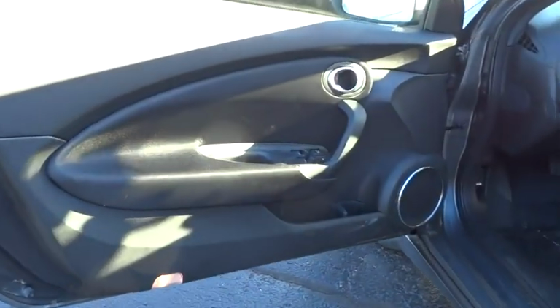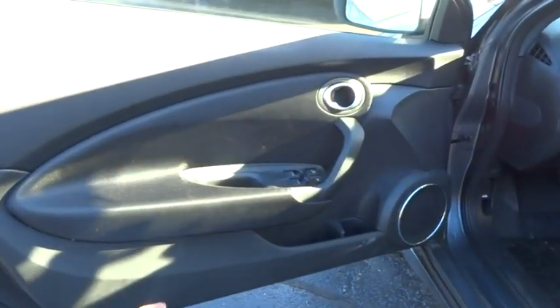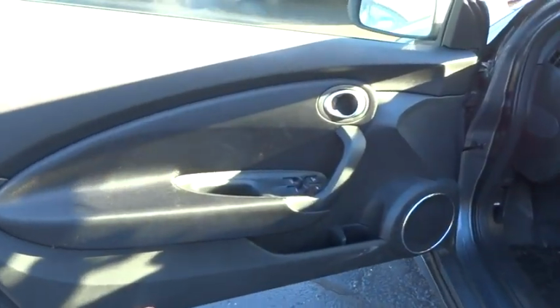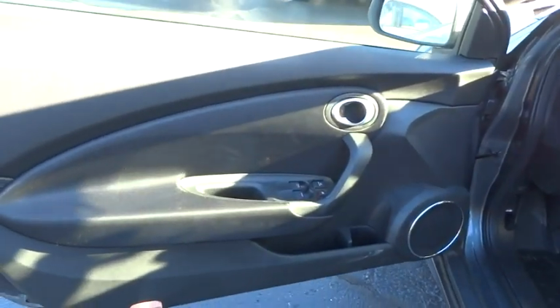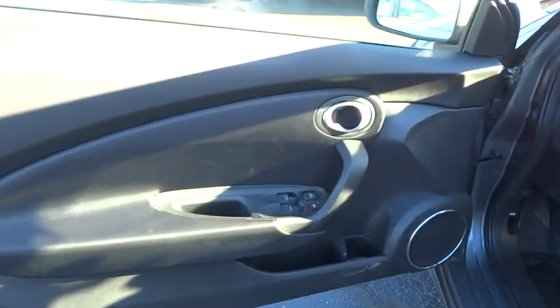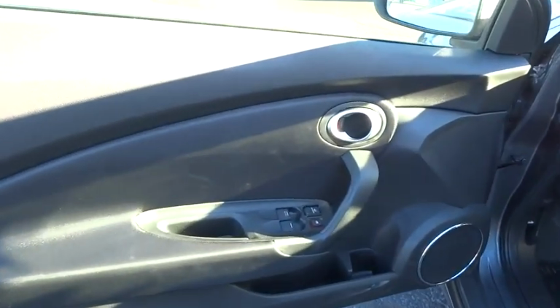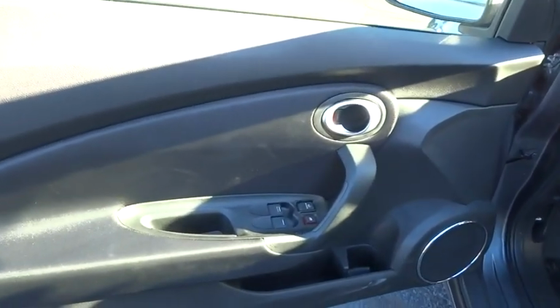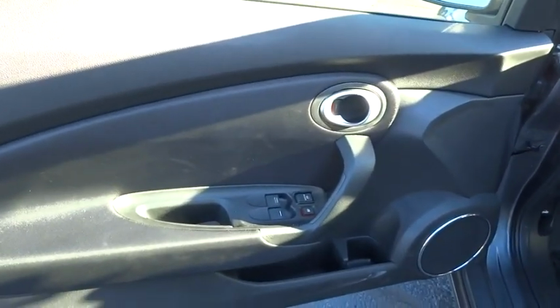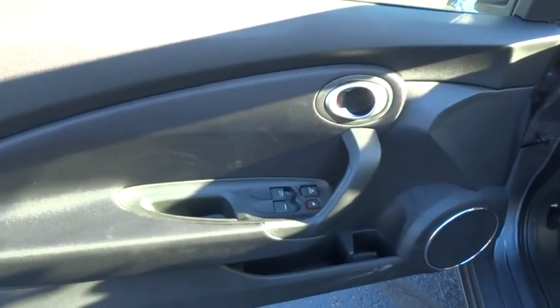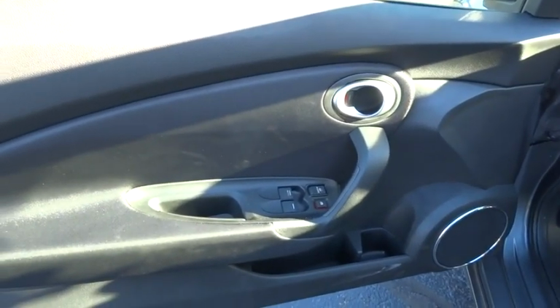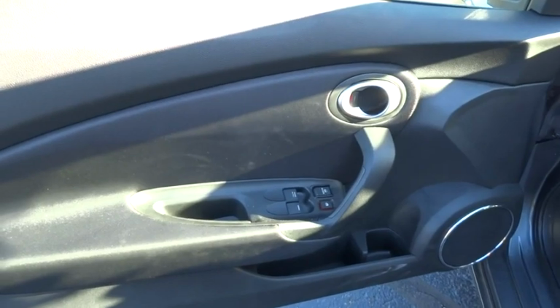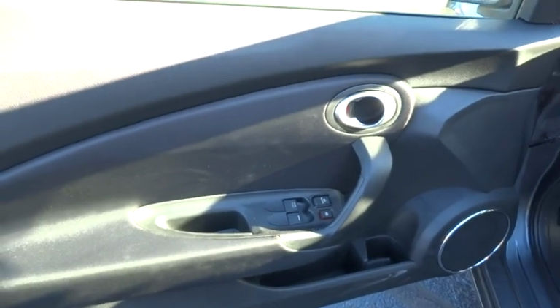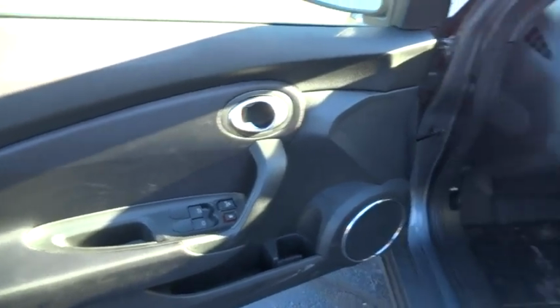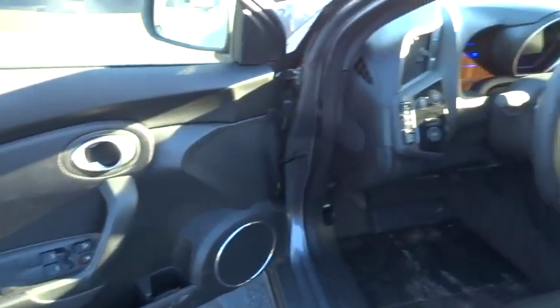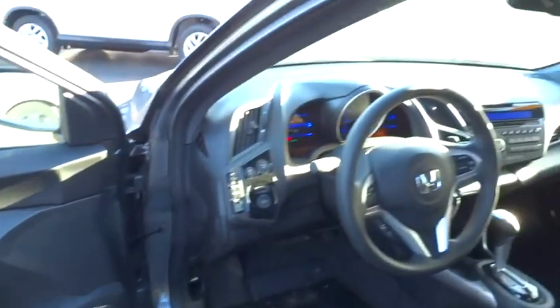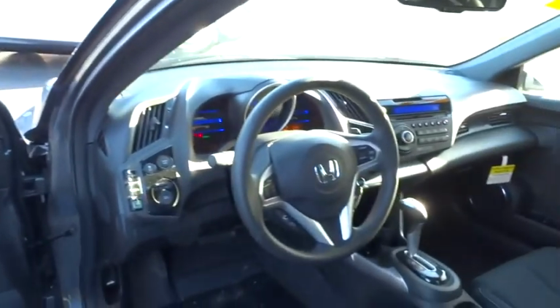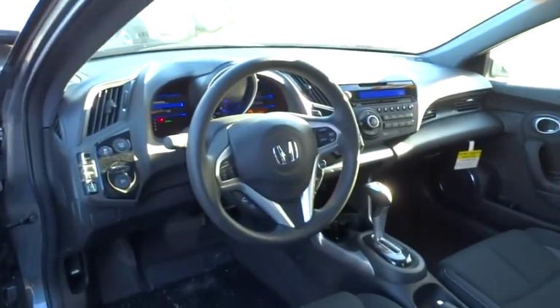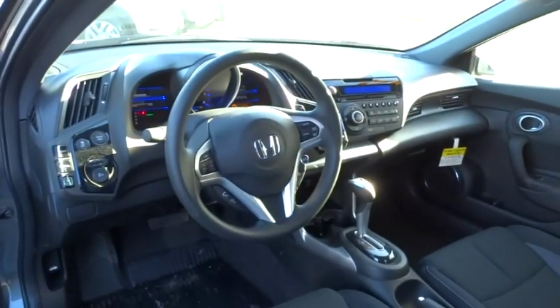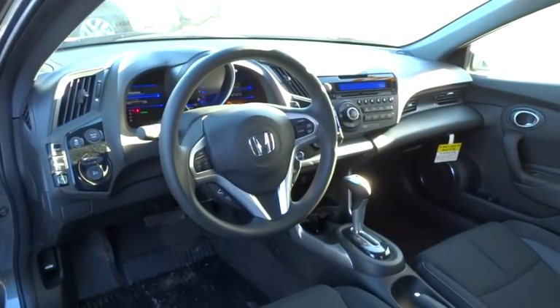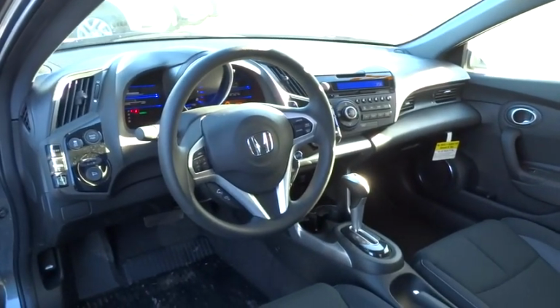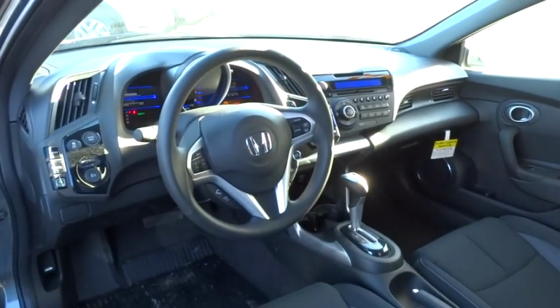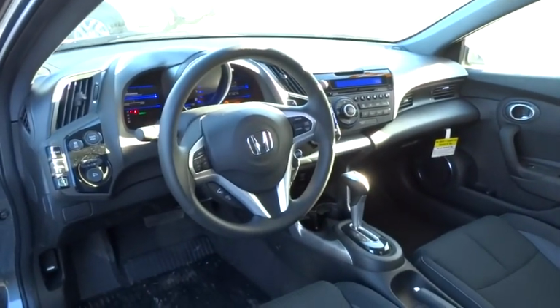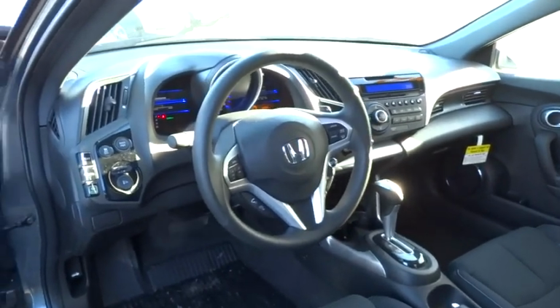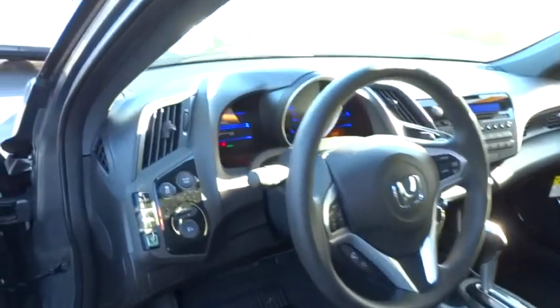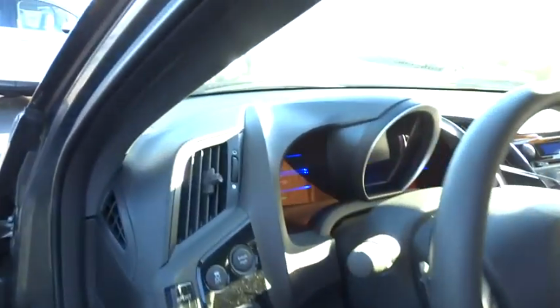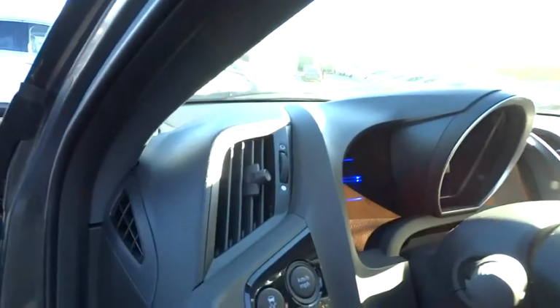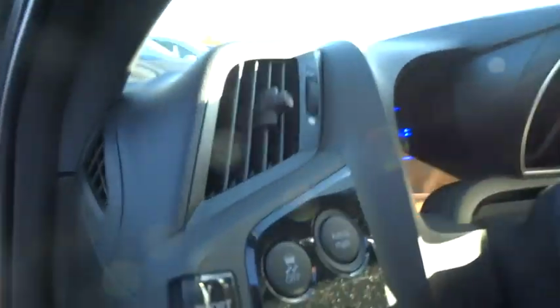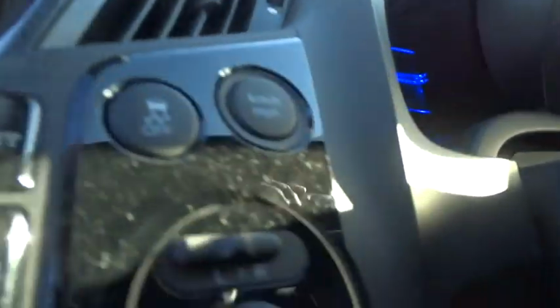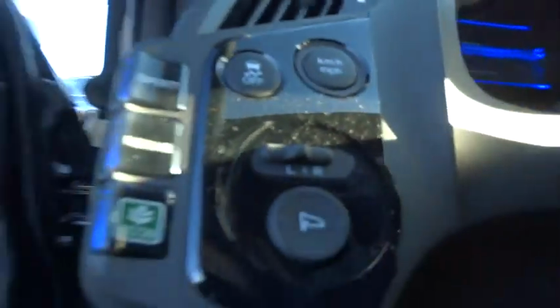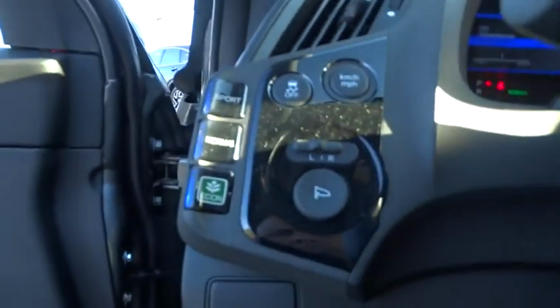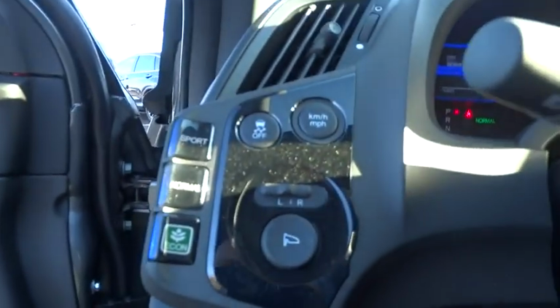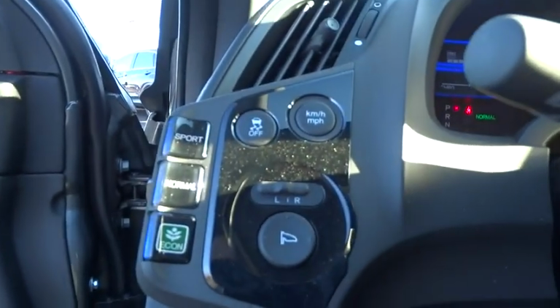Power windows, trip computer, remote keyless entry, panic alarm, brake assist, tachometer, front bucket seats, rear window wiper, tilt steering wheel, front reading lamps.